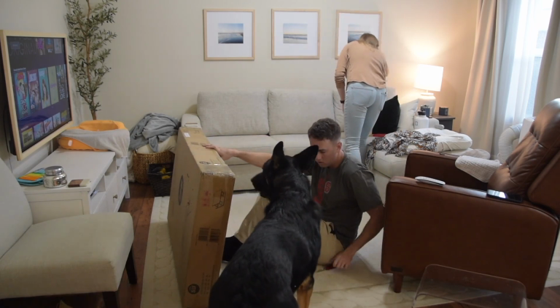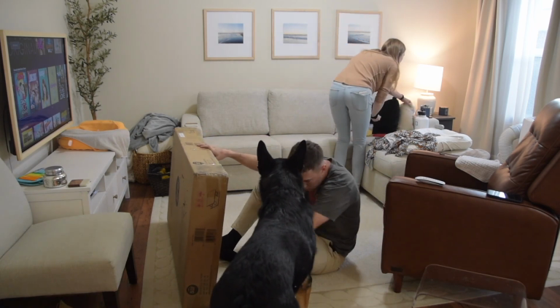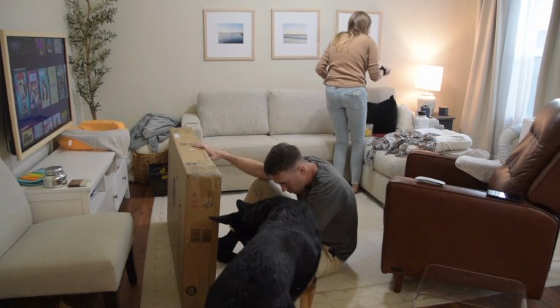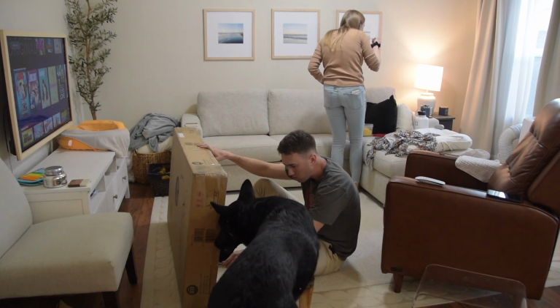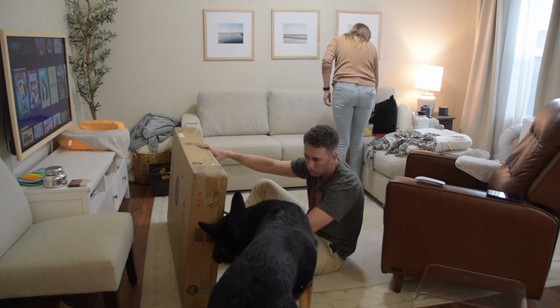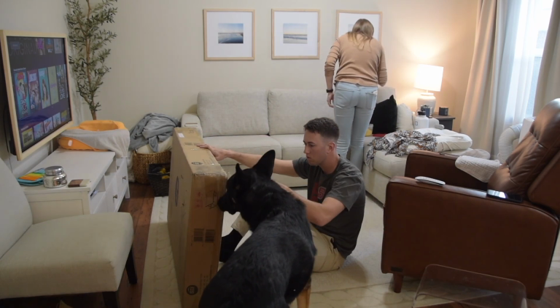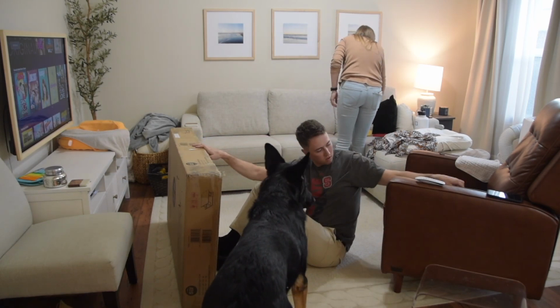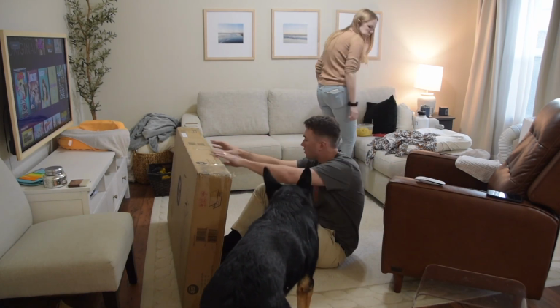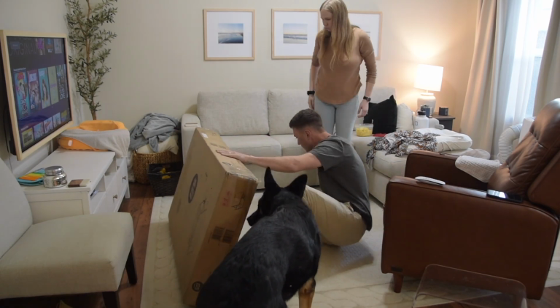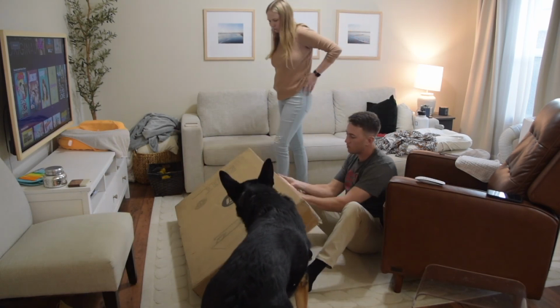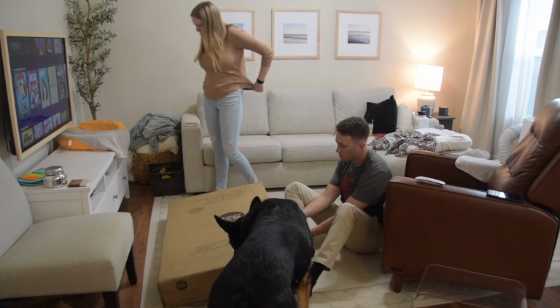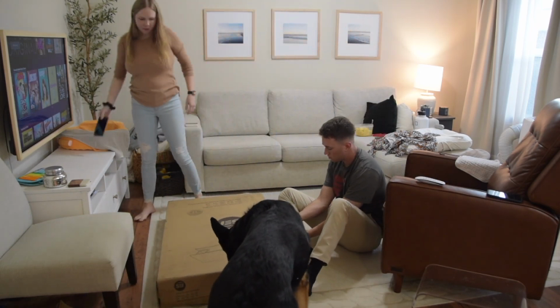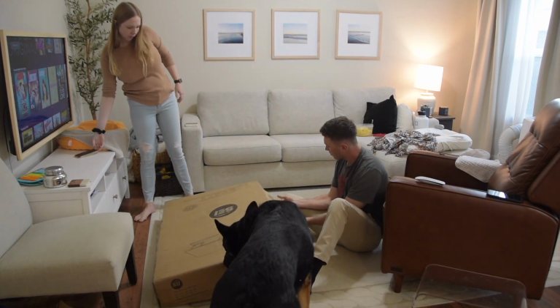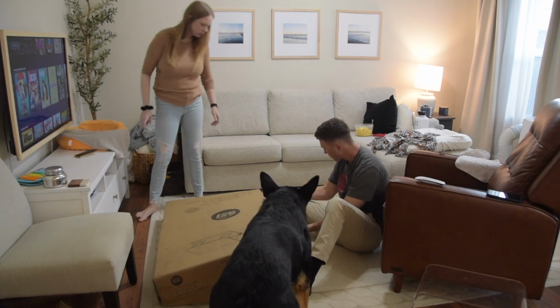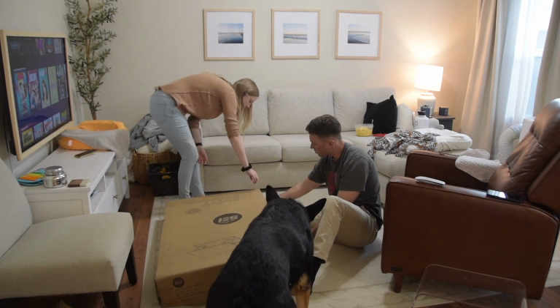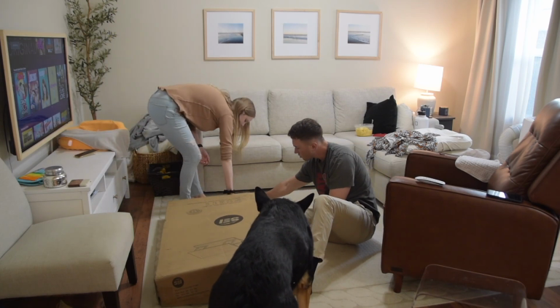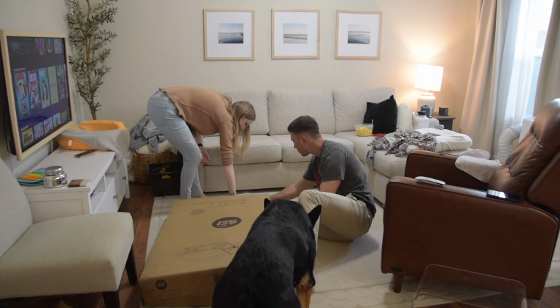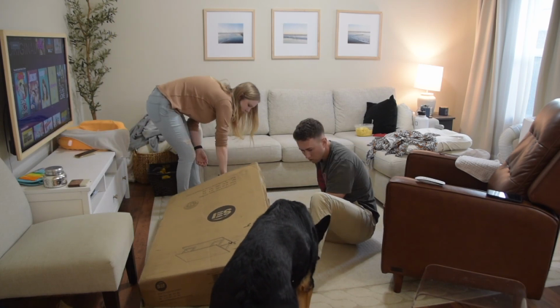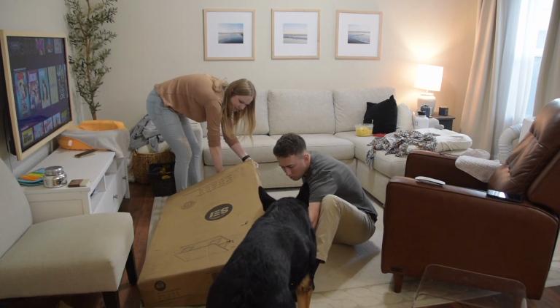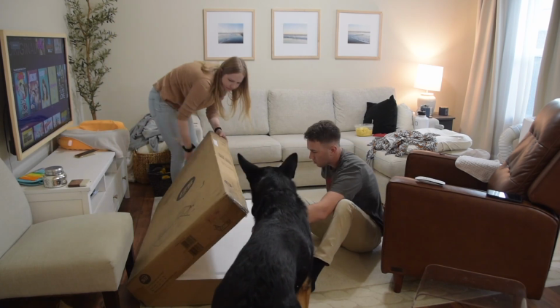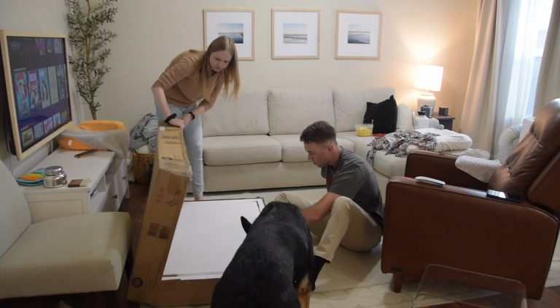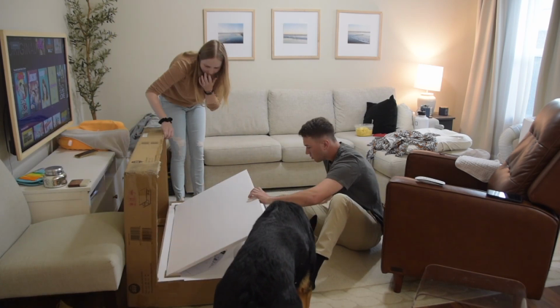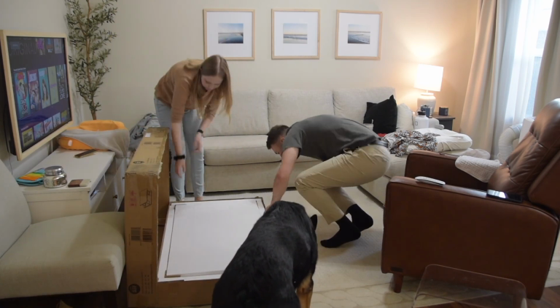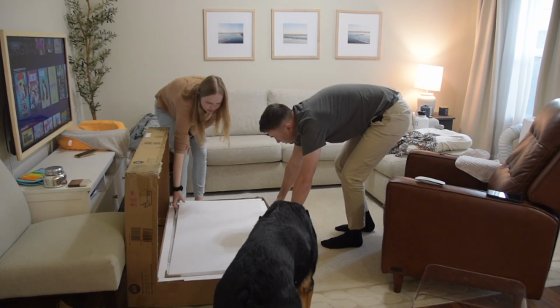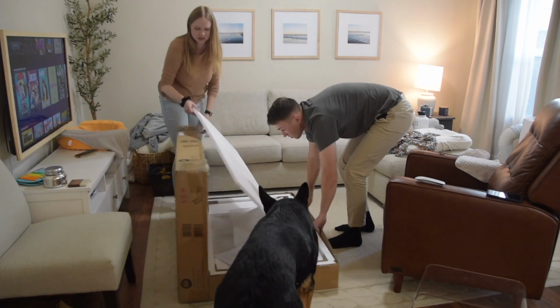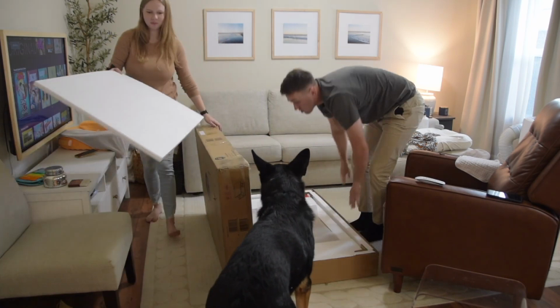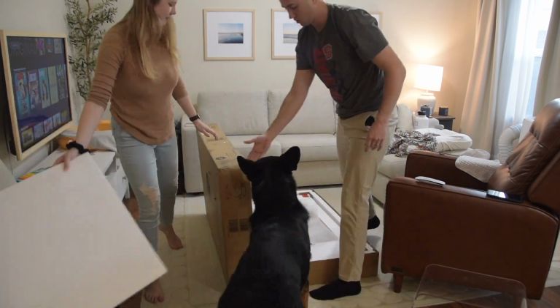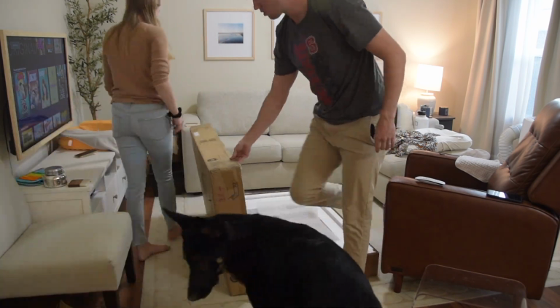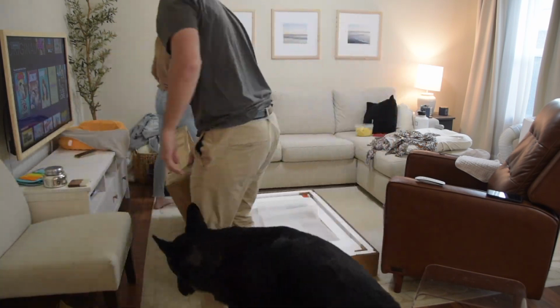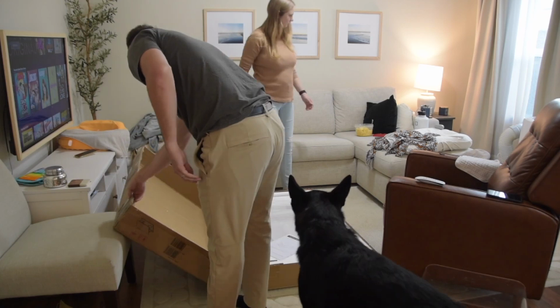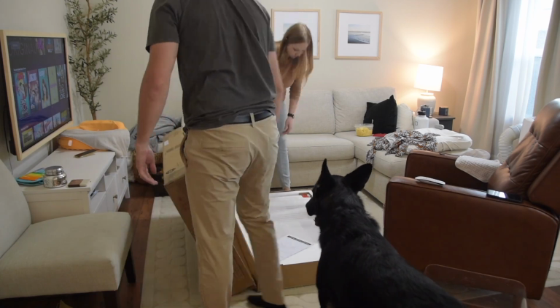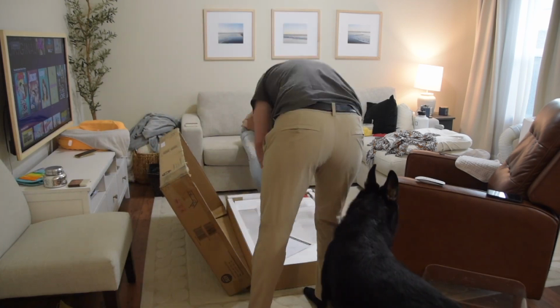So today I am giving this room a complete refresh — making it over with DIYs and on a budget. All the fun things that you guys love to see on this channel.